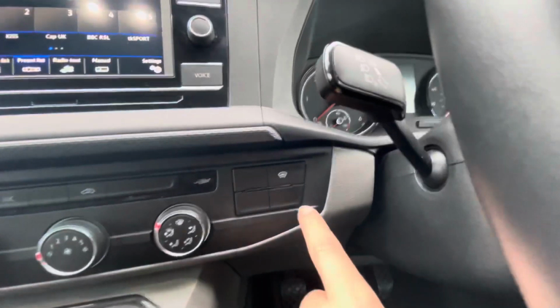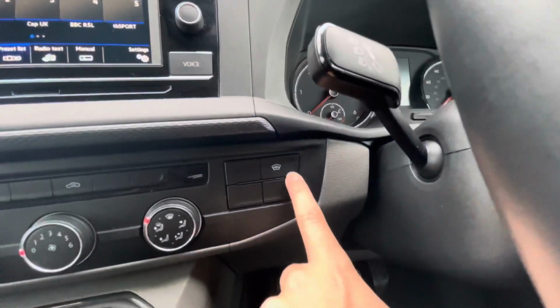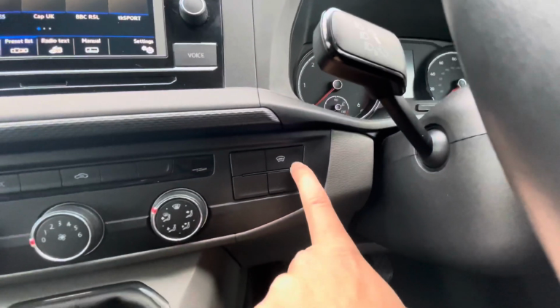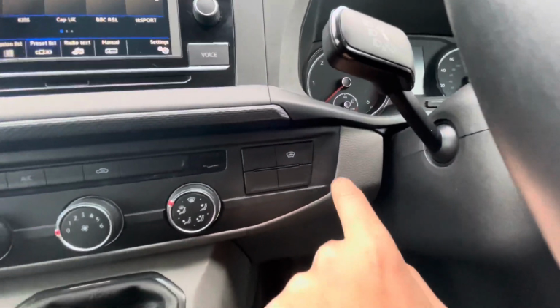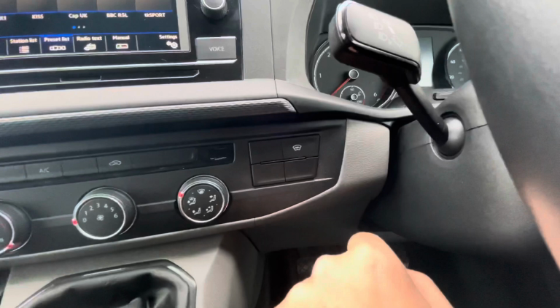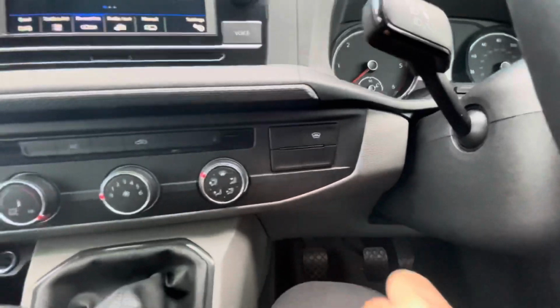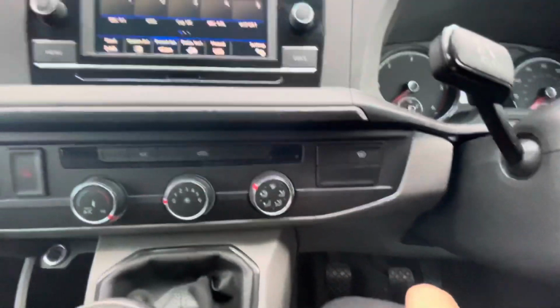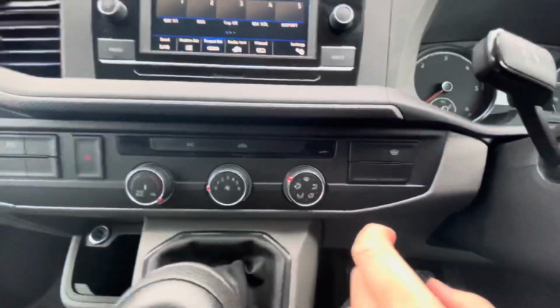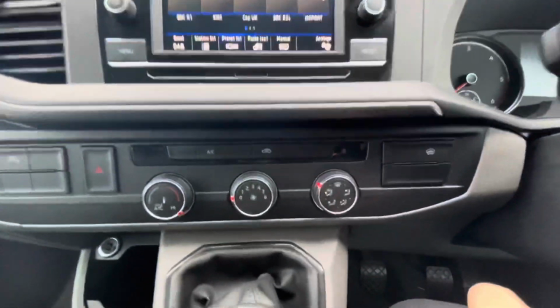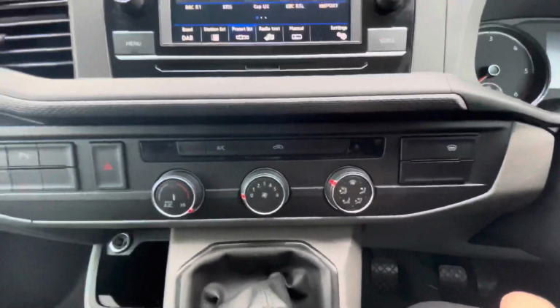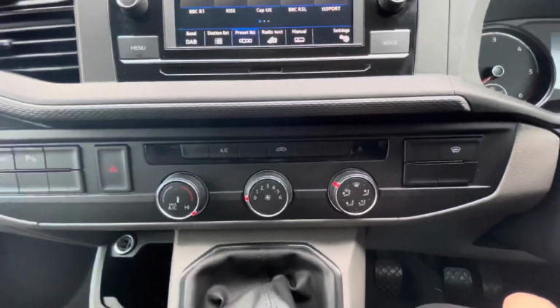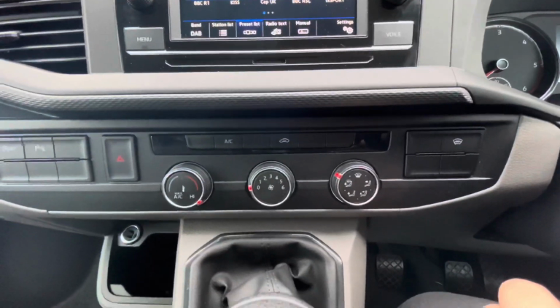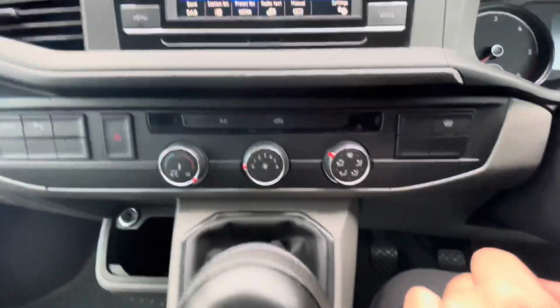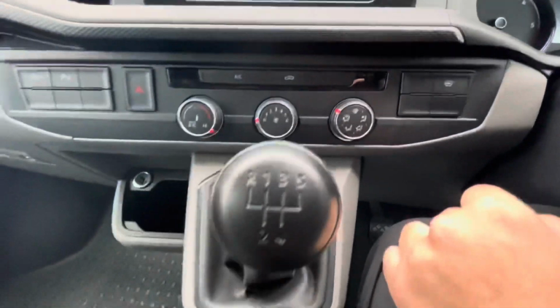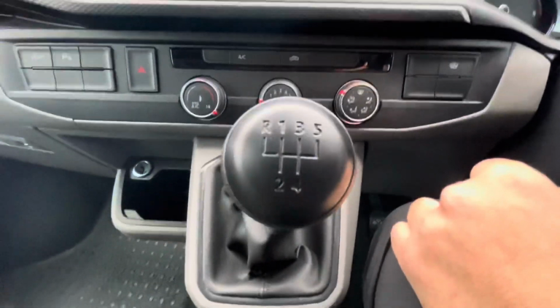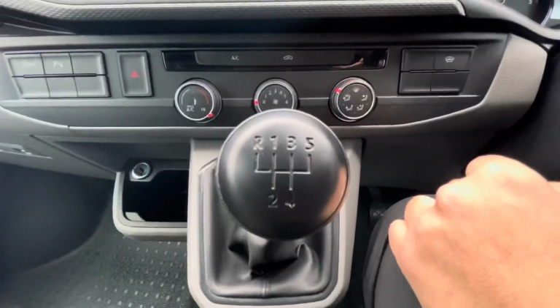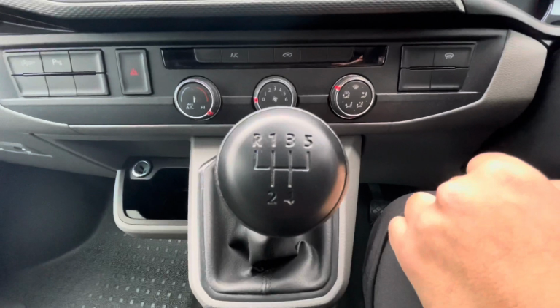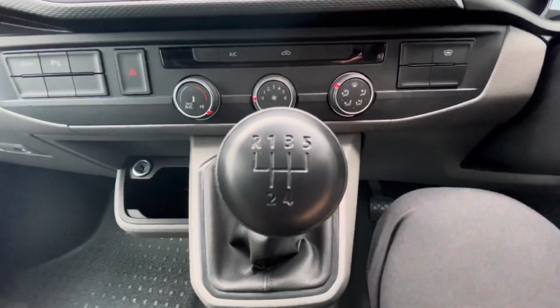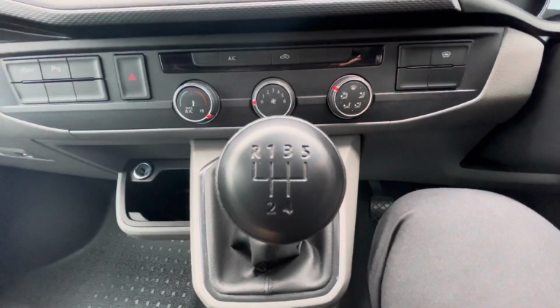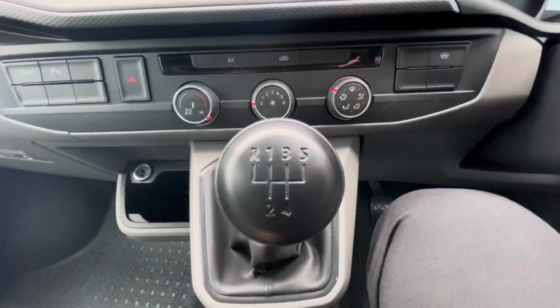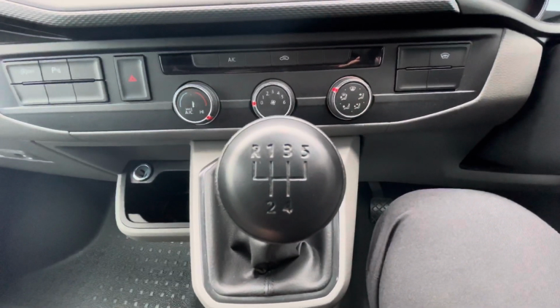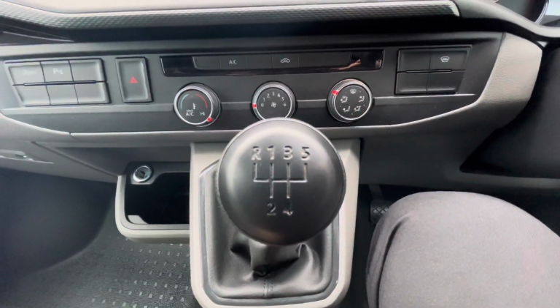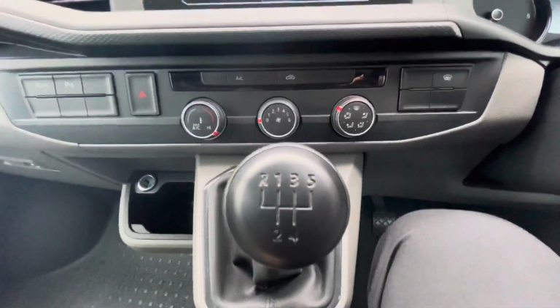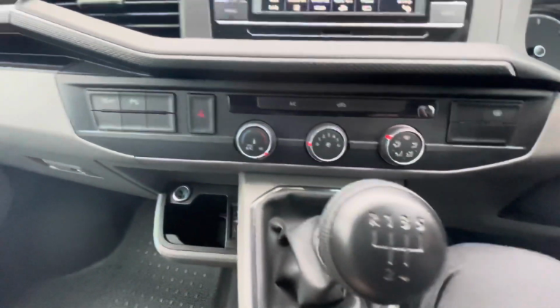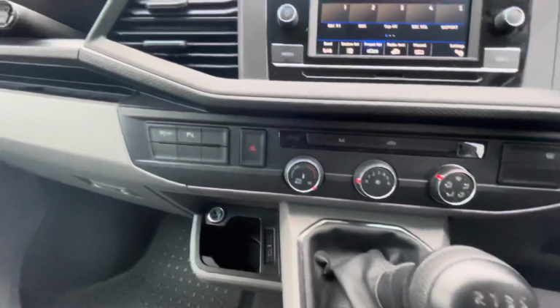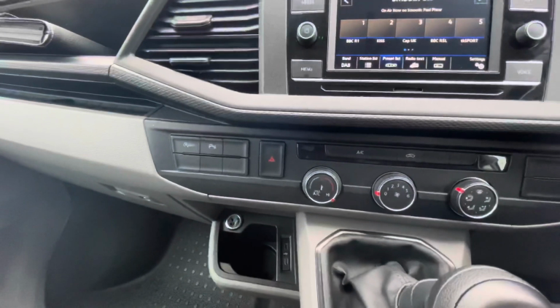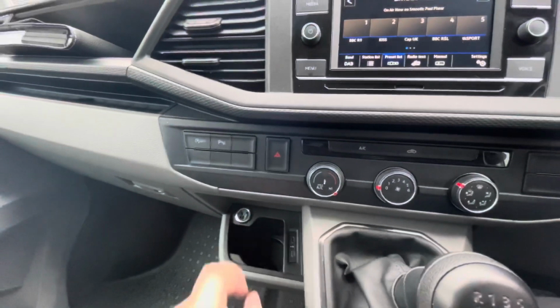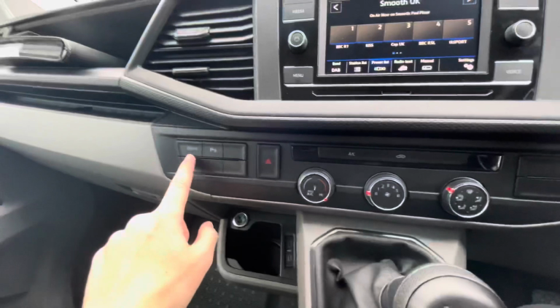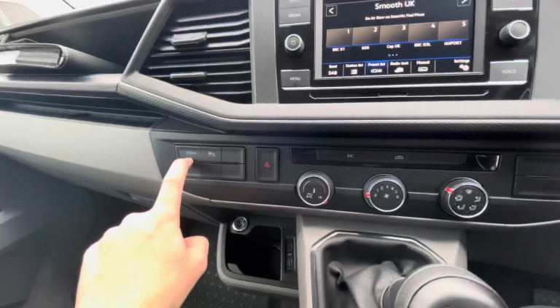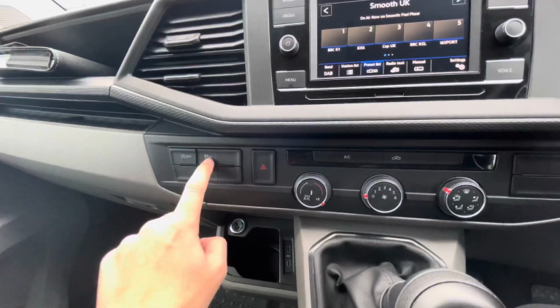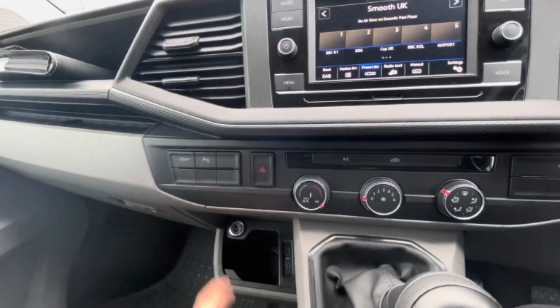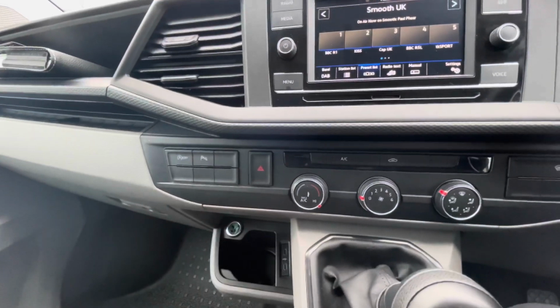This vehicle is also fitted with the front heated windscreen, which you can see just here, as well as the full air conditioning system. It has a five-speed manual gearbox as the vehicle is a 110 PS engine, and you also have start-stop and park sensor technology.